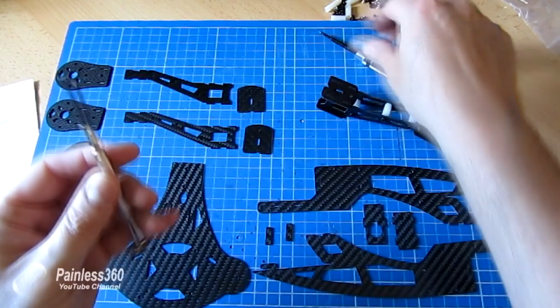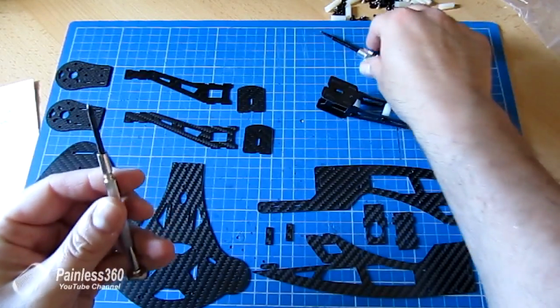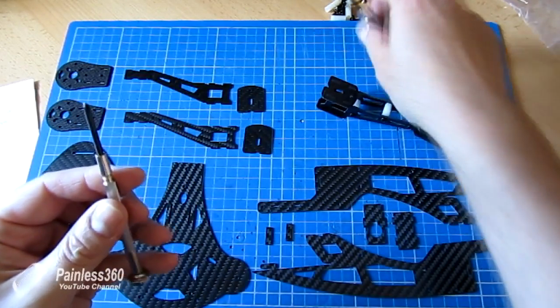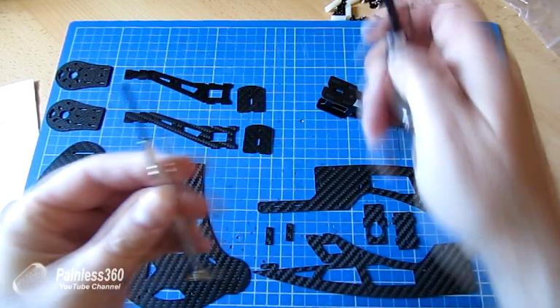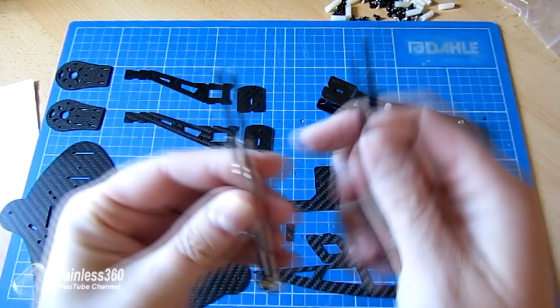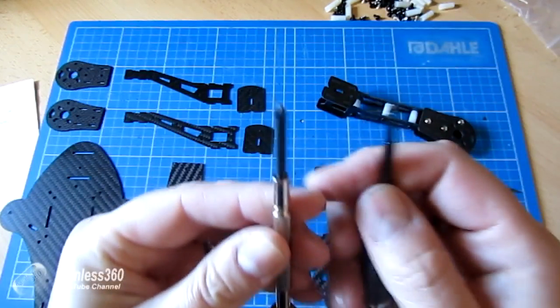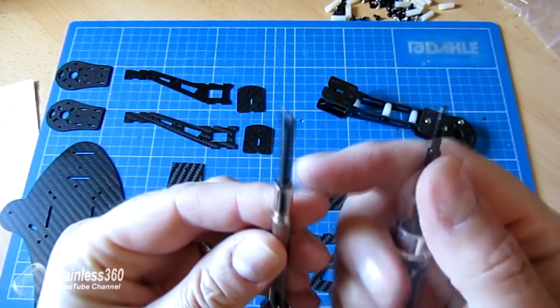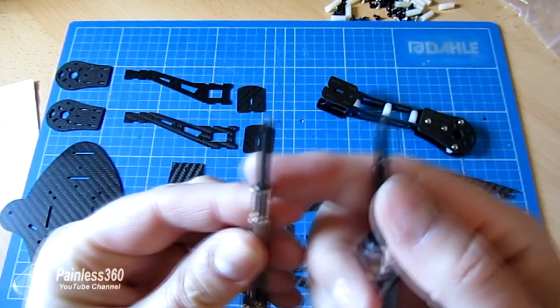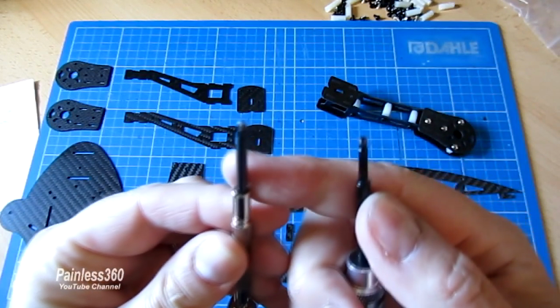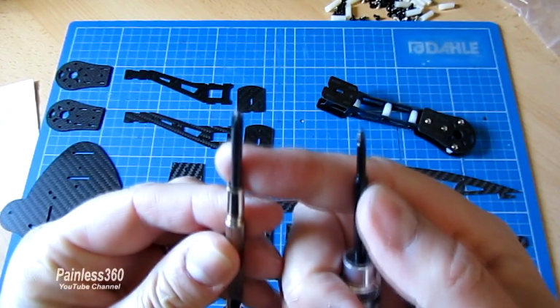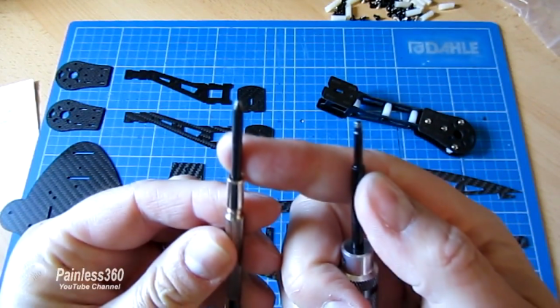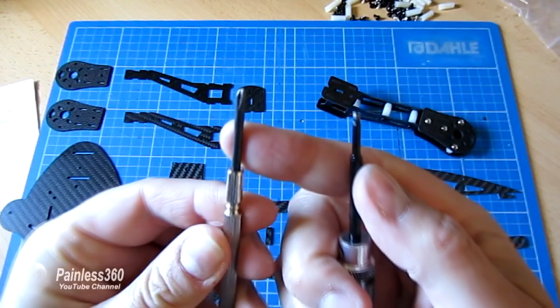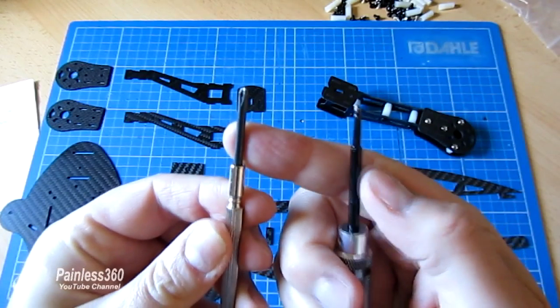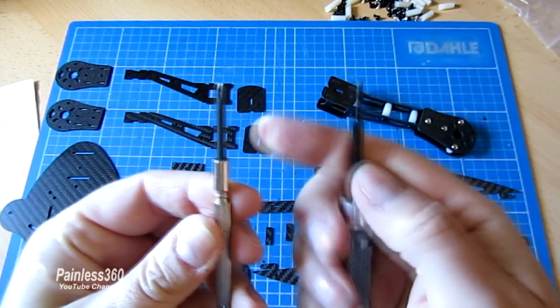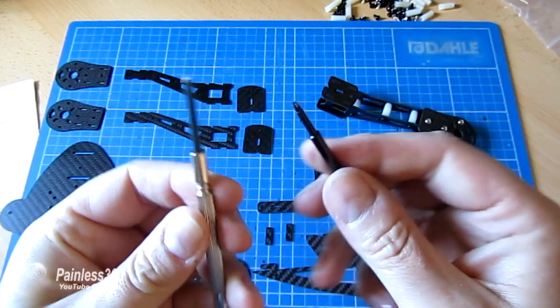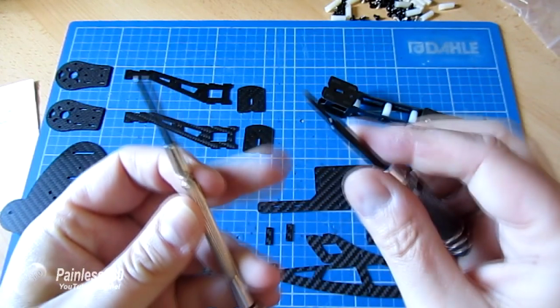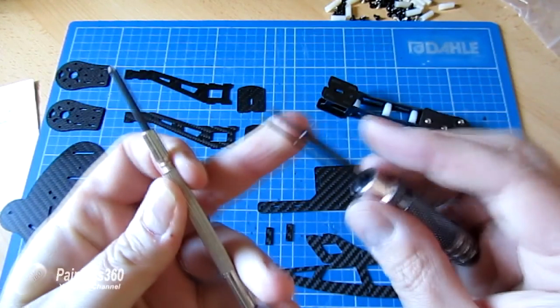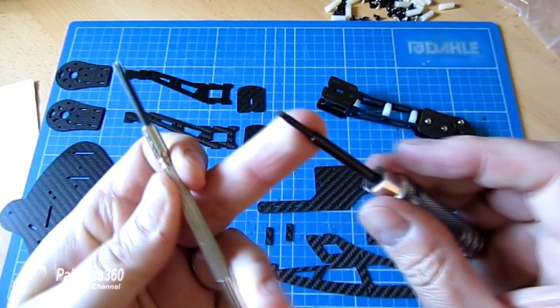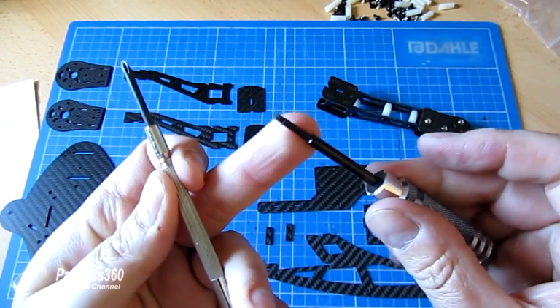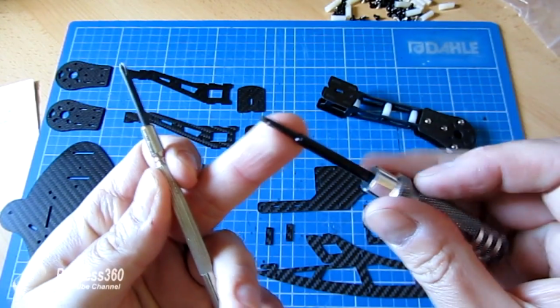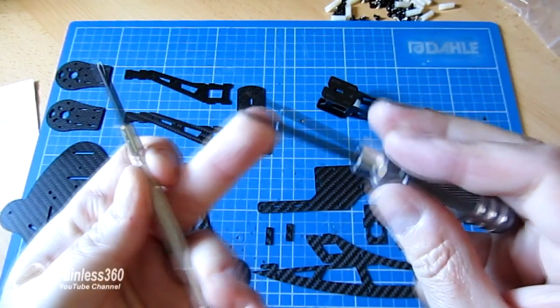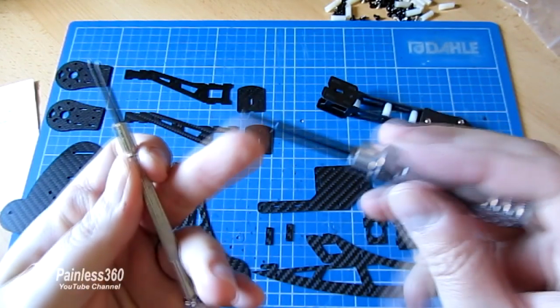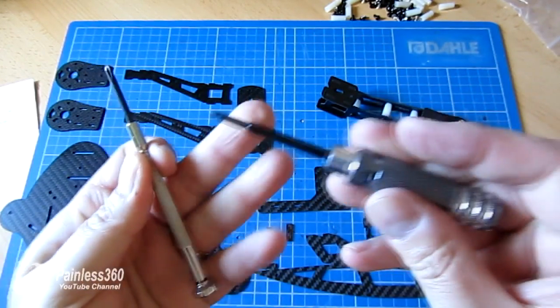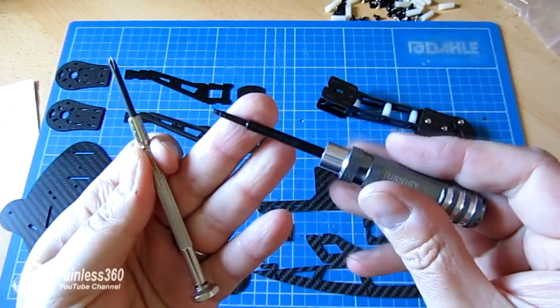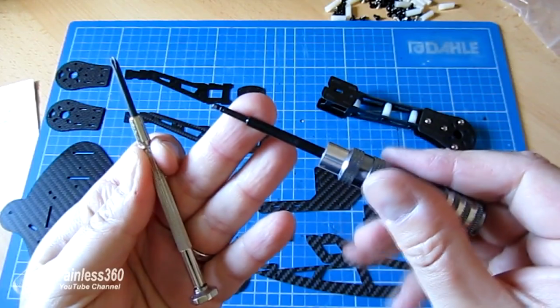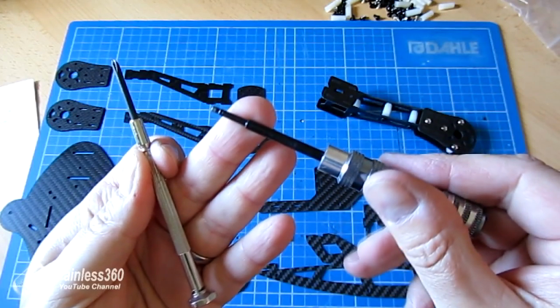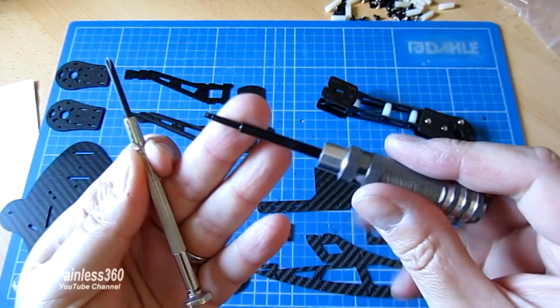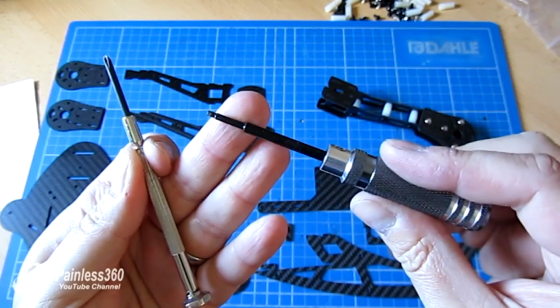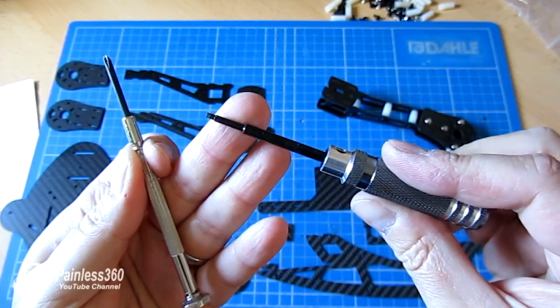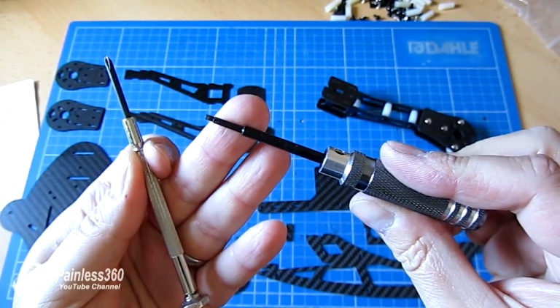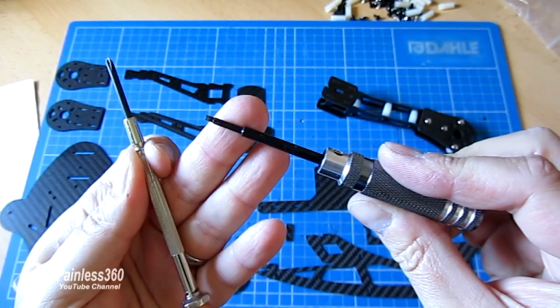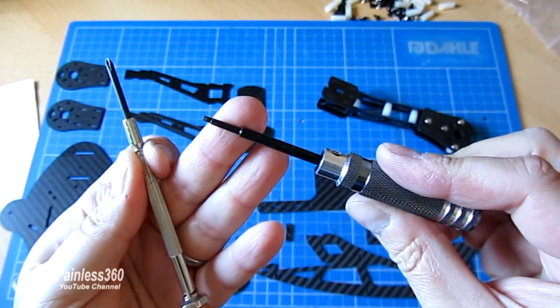So the next thing is to make the other arm. Just a point — so far I've only used a 1.5mm hex driver and a Phillips screwdriver, so I'm not having to use any exotic tools to put this thing together.